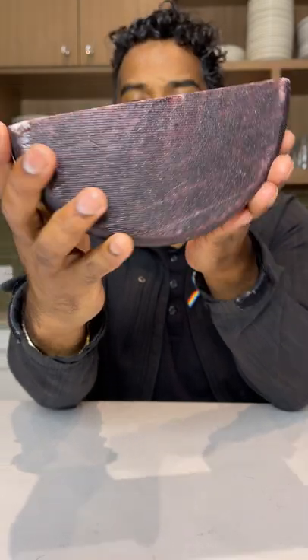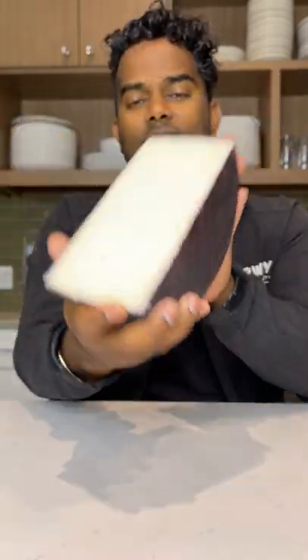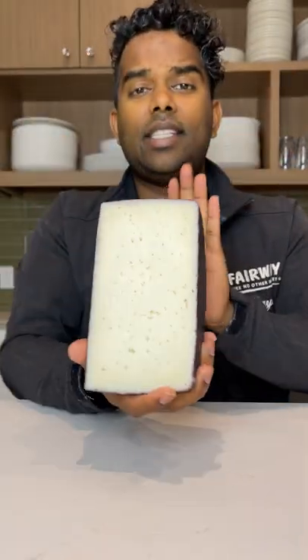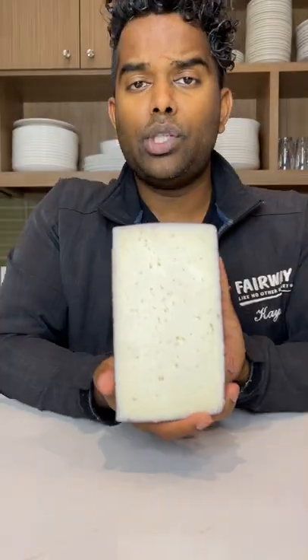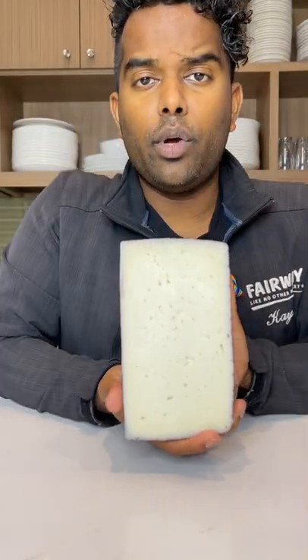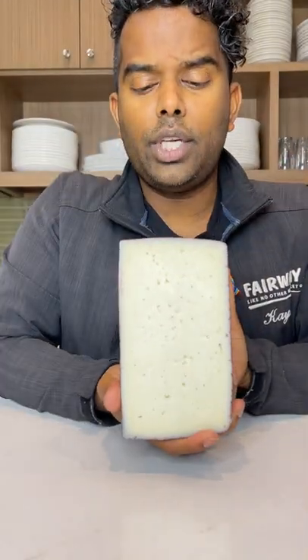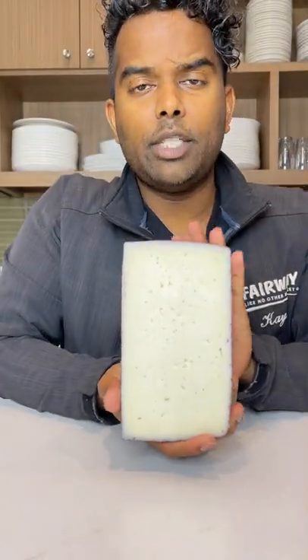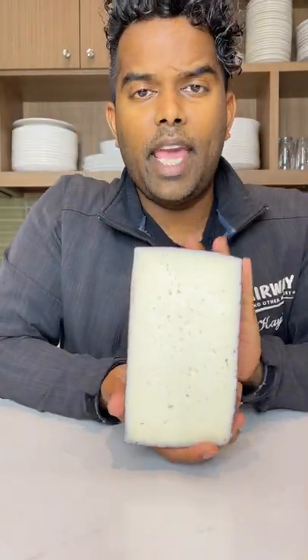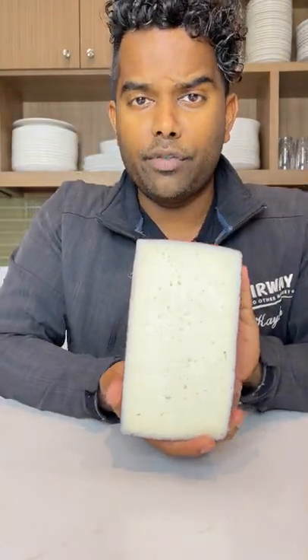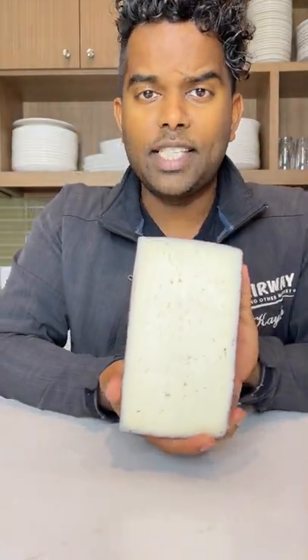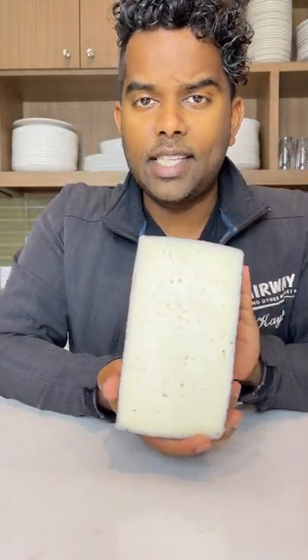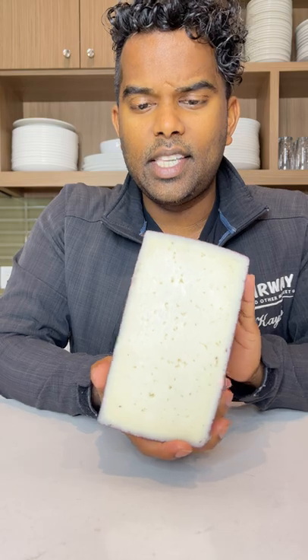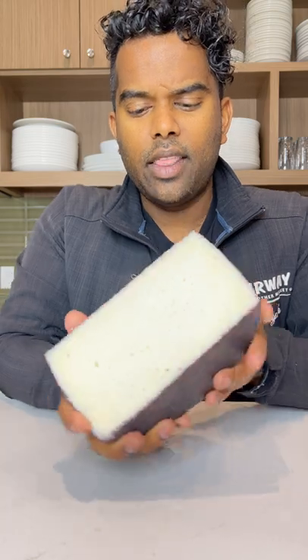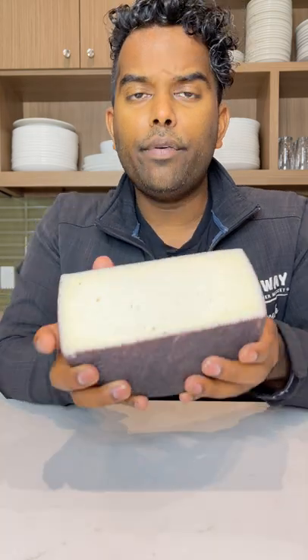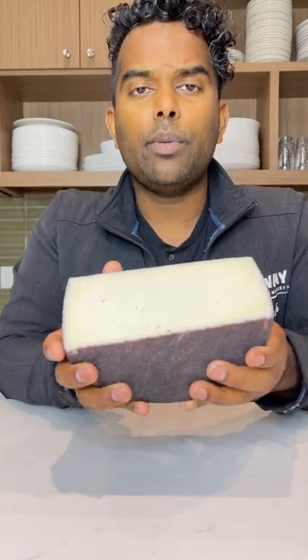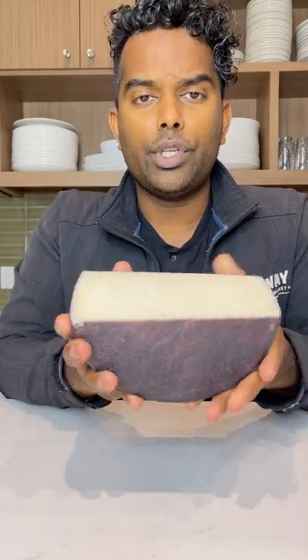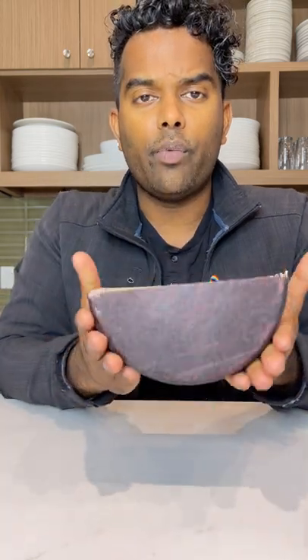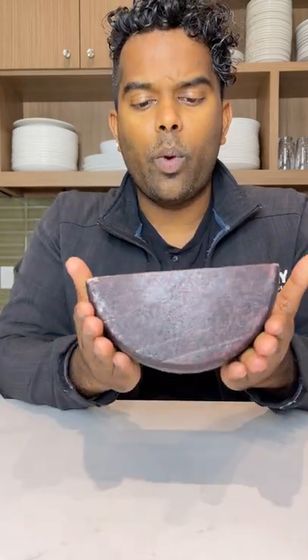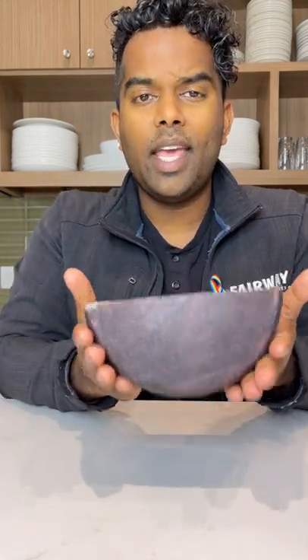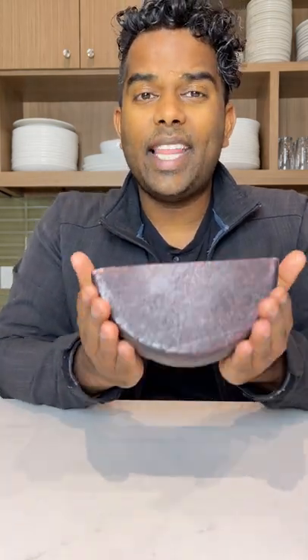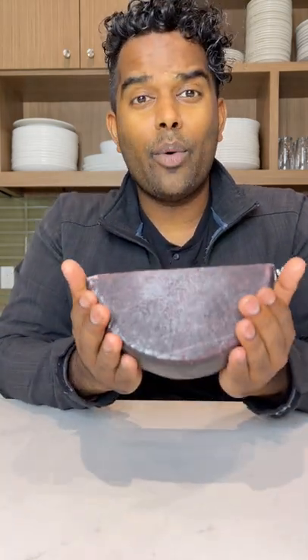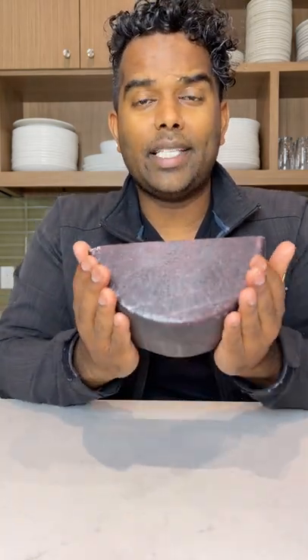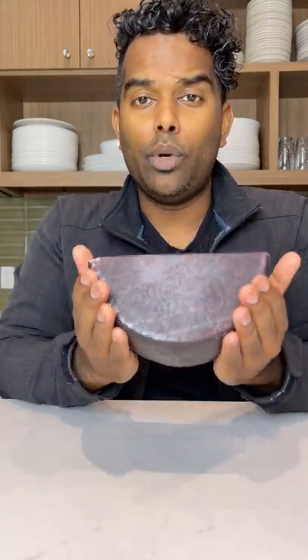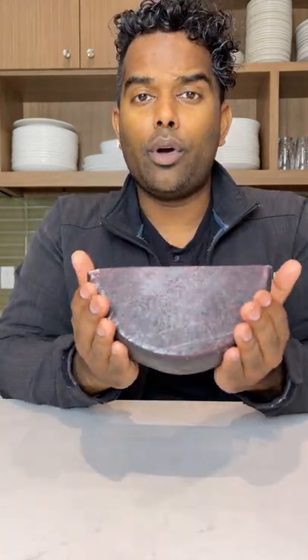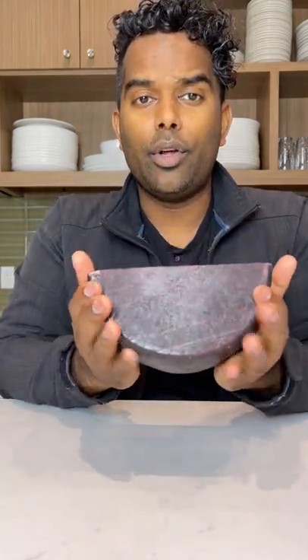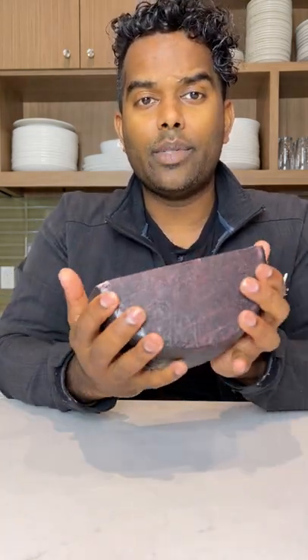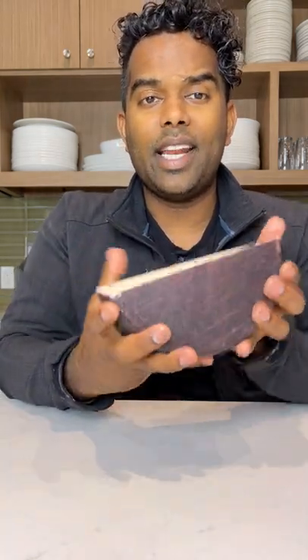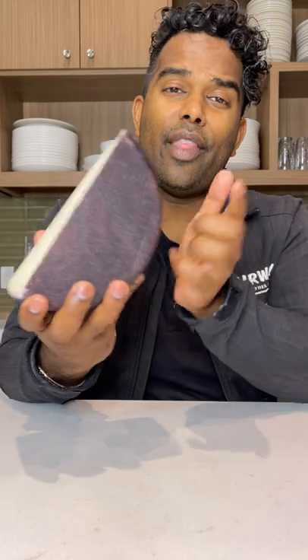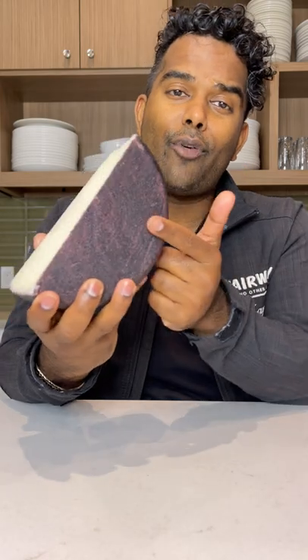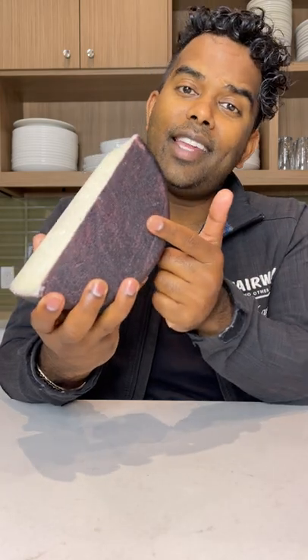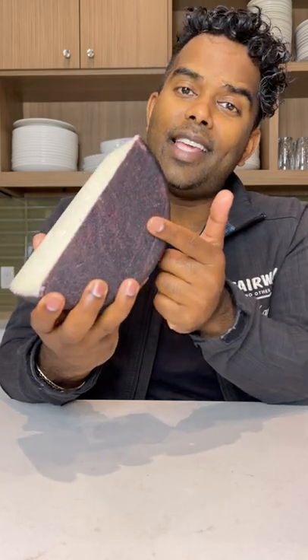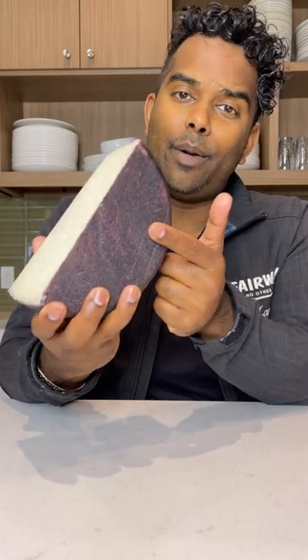This is a semi-soft goat cheese that's been aged for 60 days and then fully submerged in red wine. That's how it gets that beautiful color on the outside, and that rind is edible.